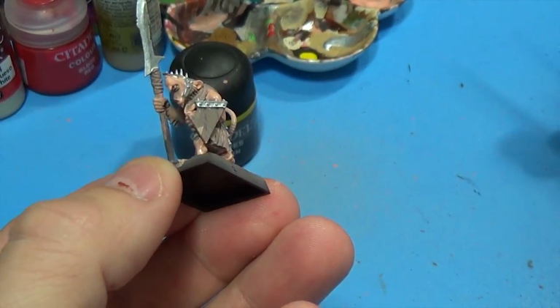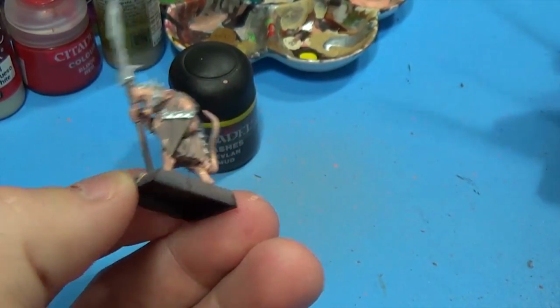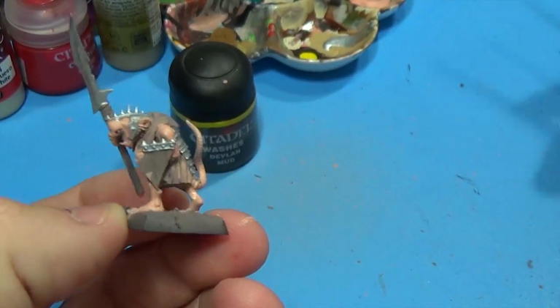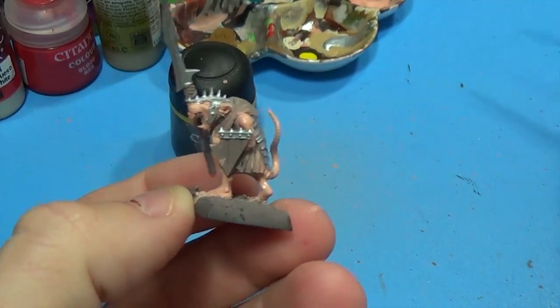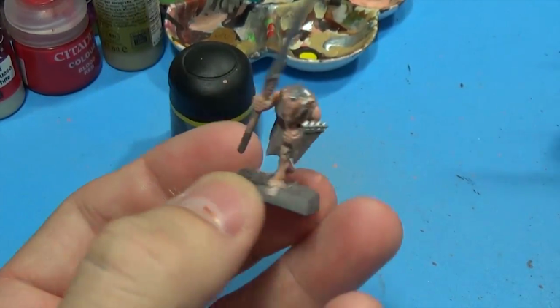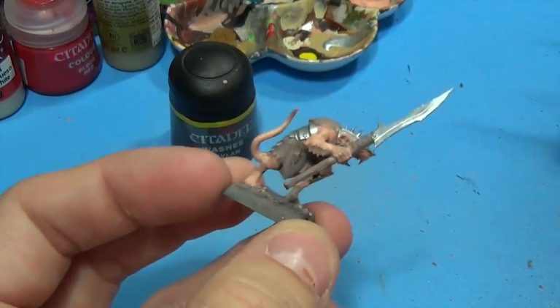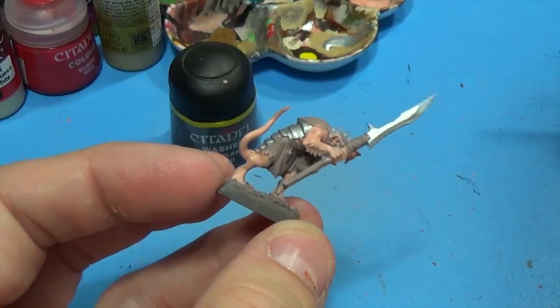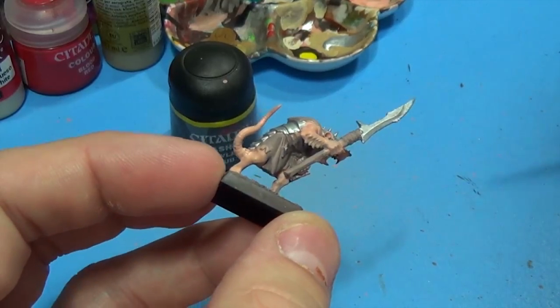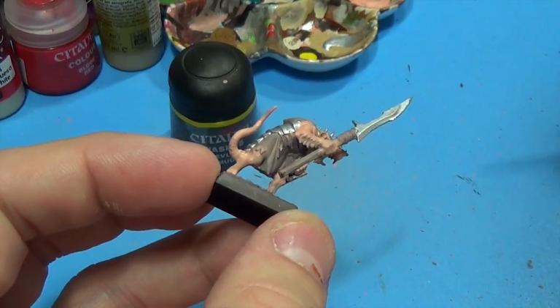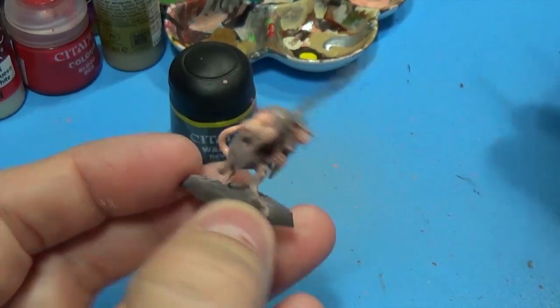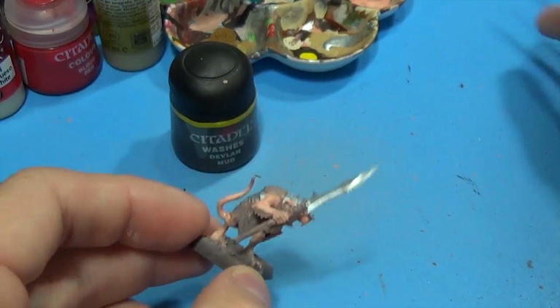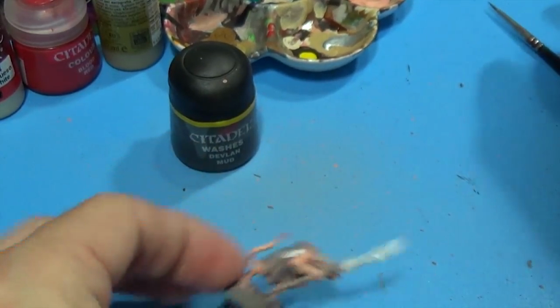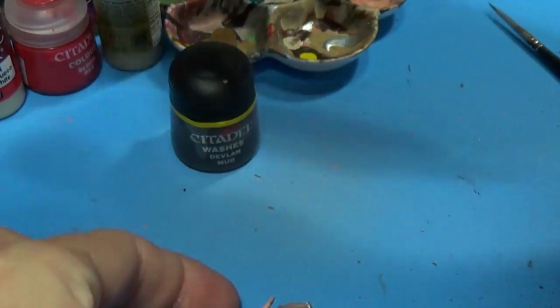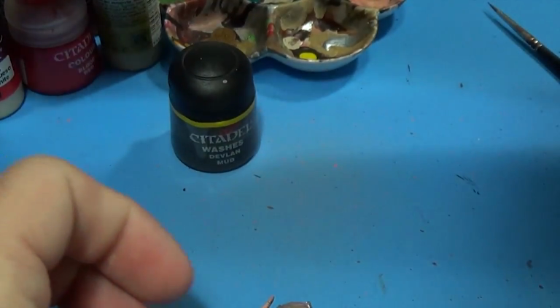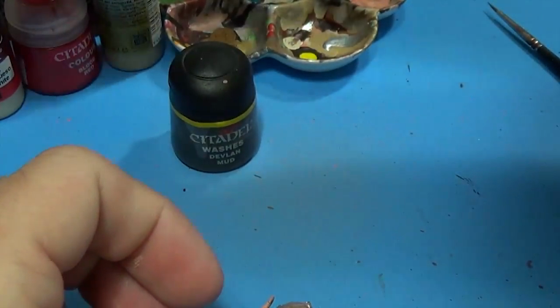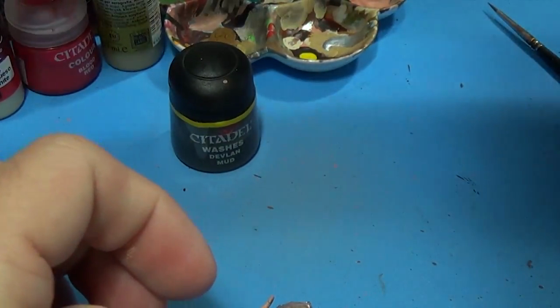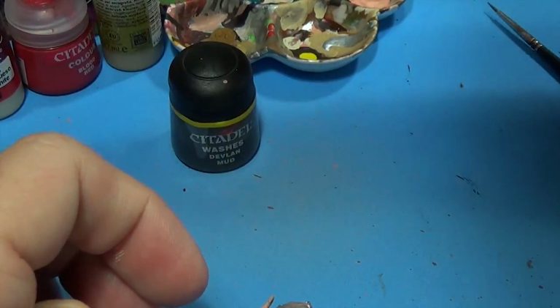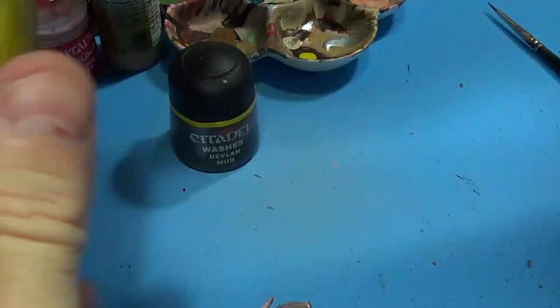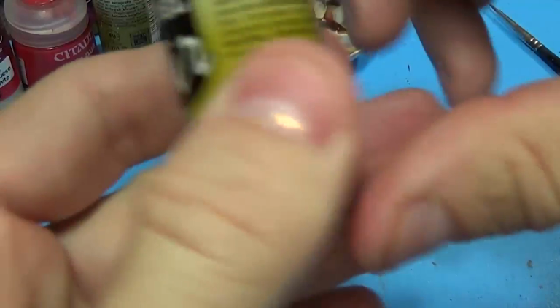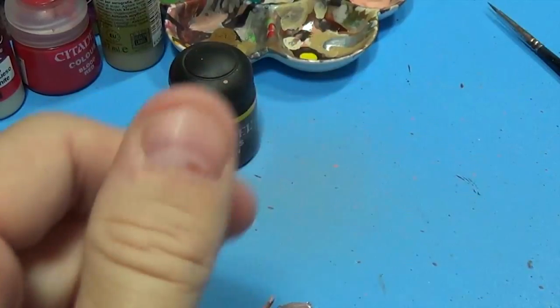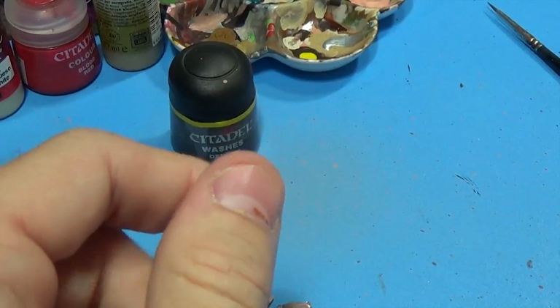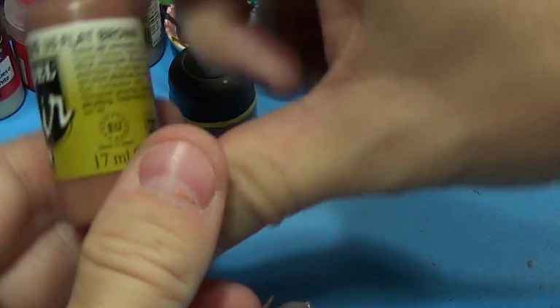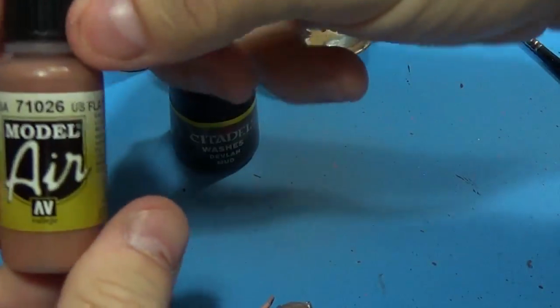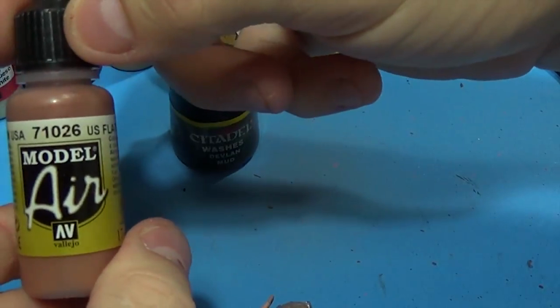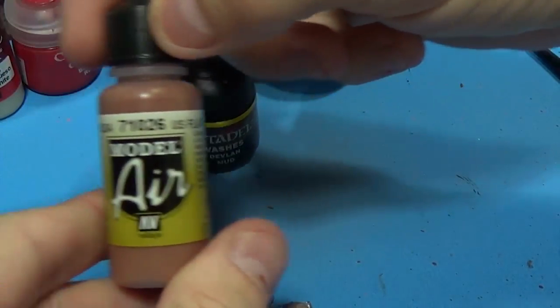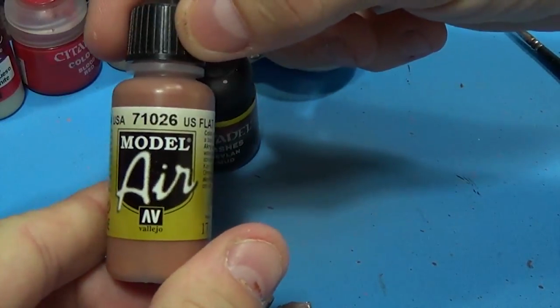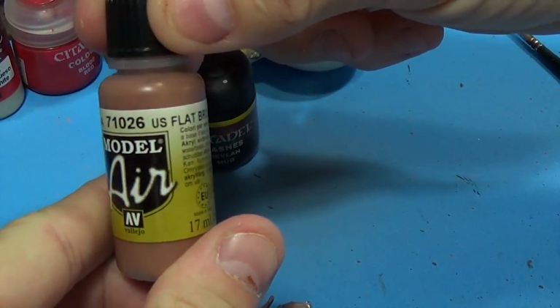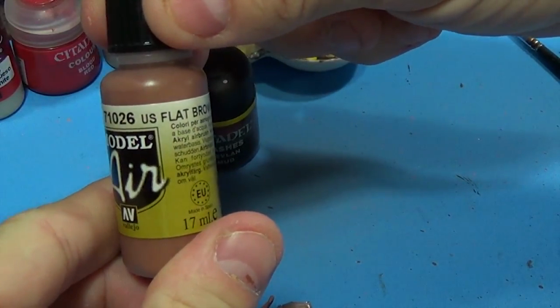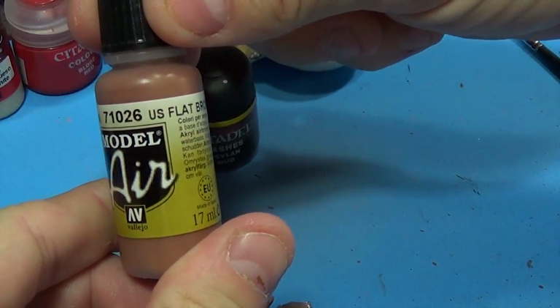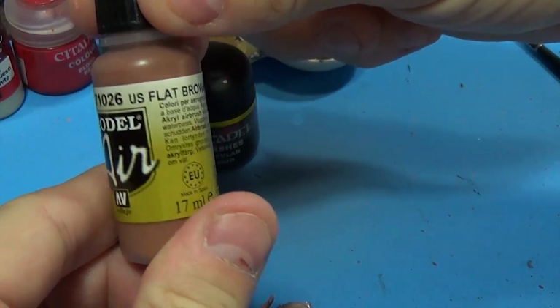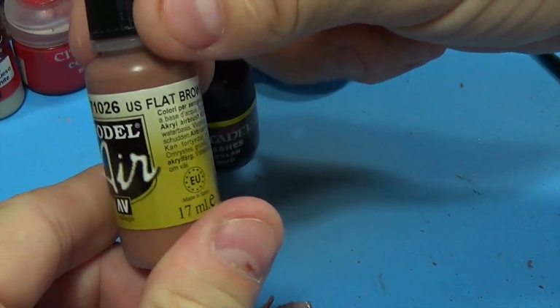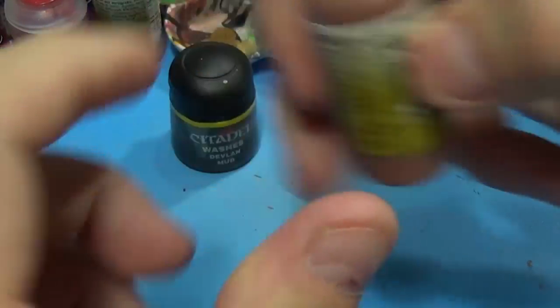Okay, so we've got our metallics done. I'm going to go ahead and move on to the wood color. For wood I've been using Vallejo Model Air USA — US Flat Brown.